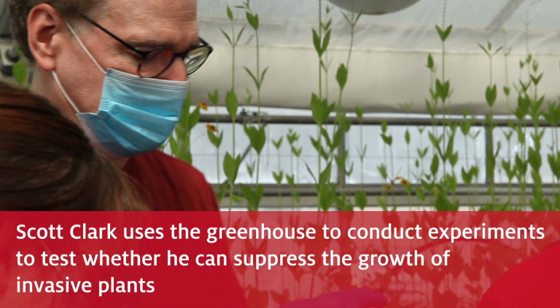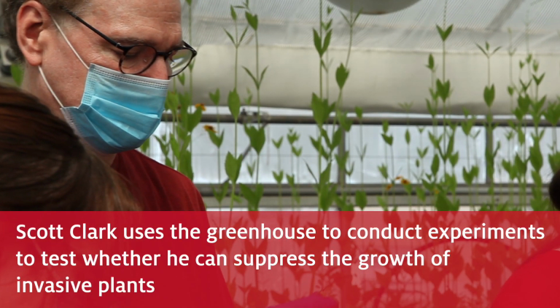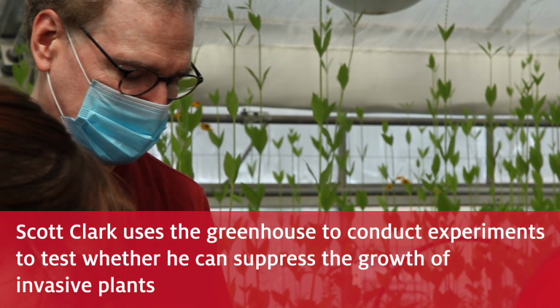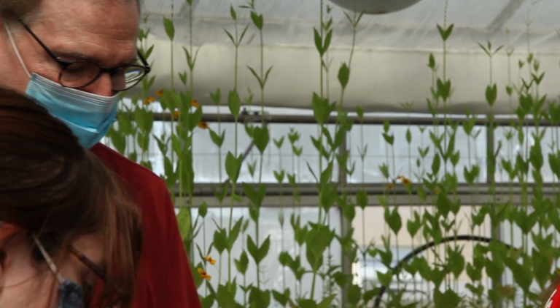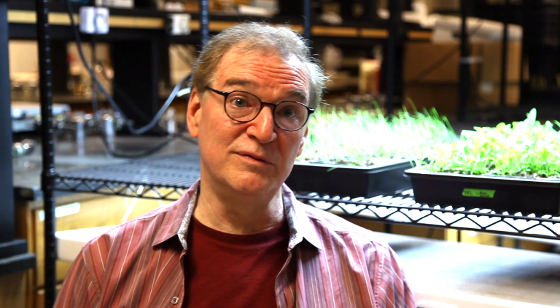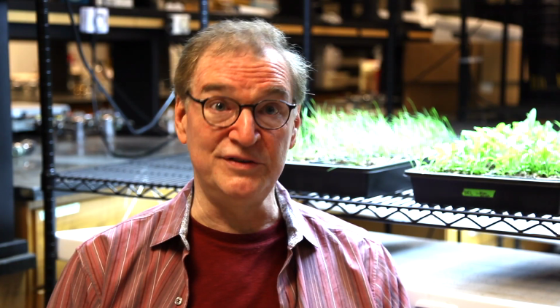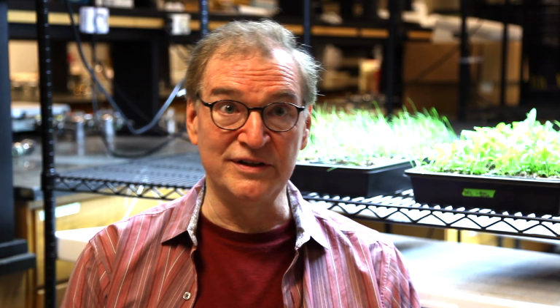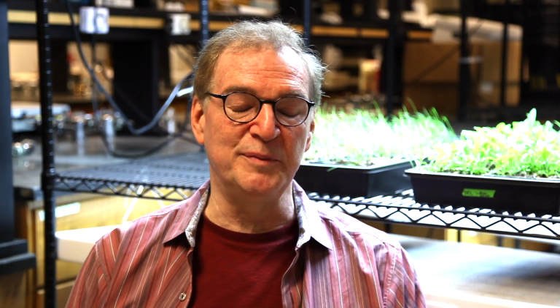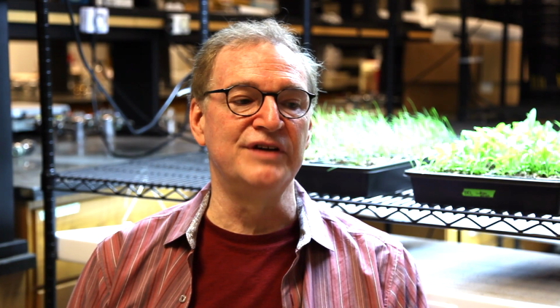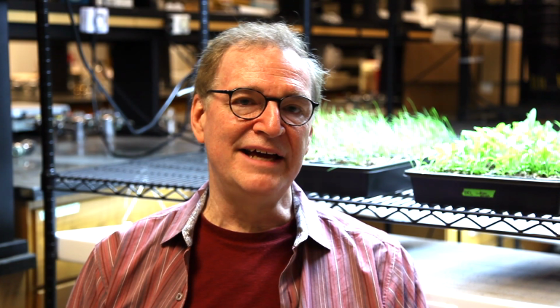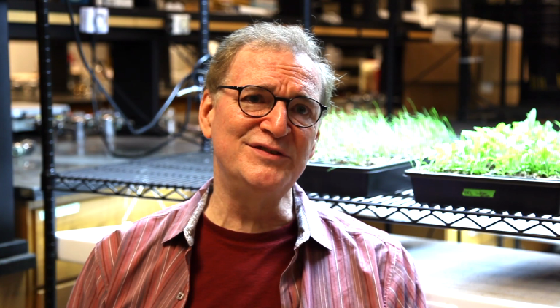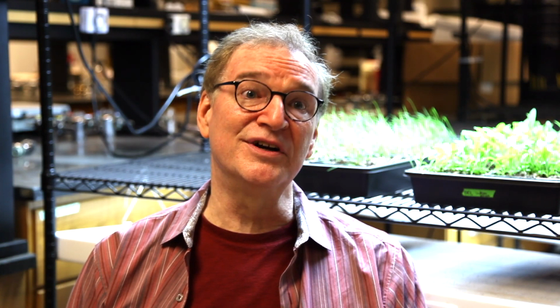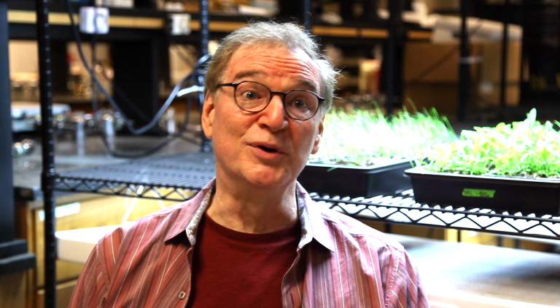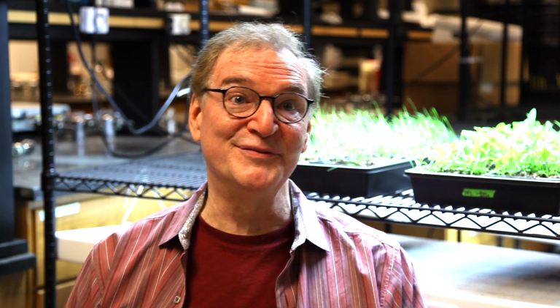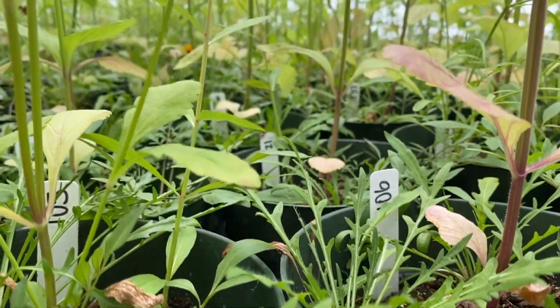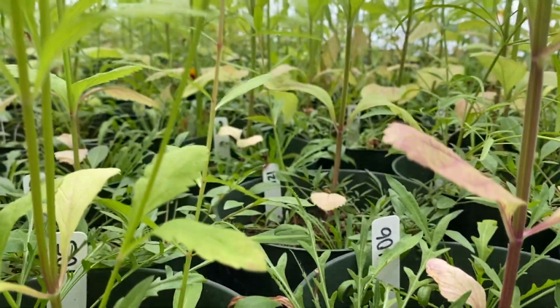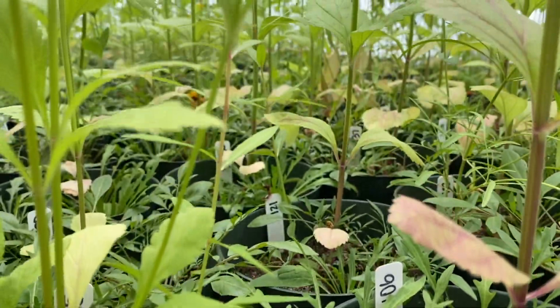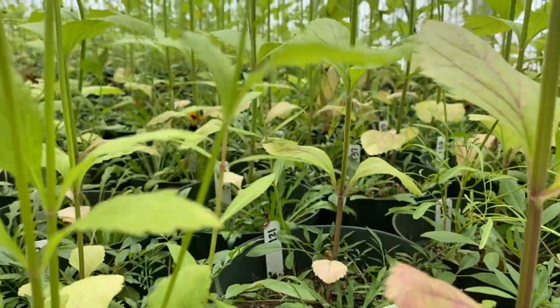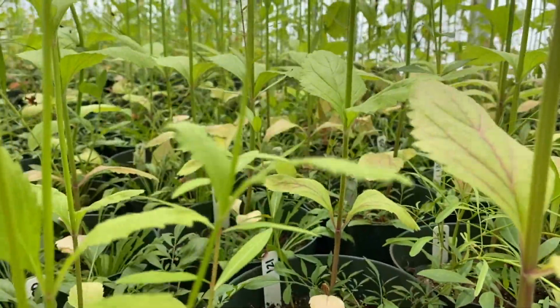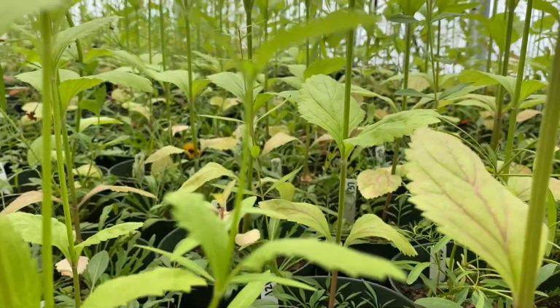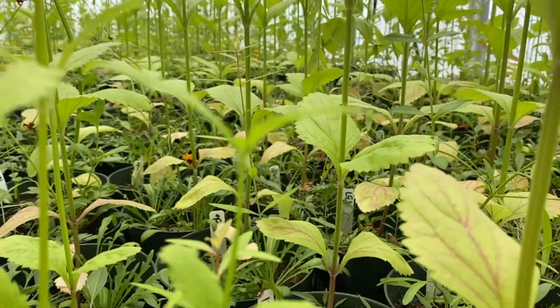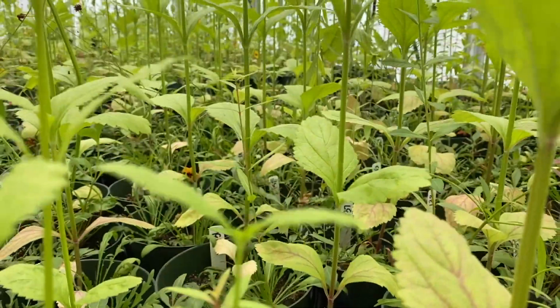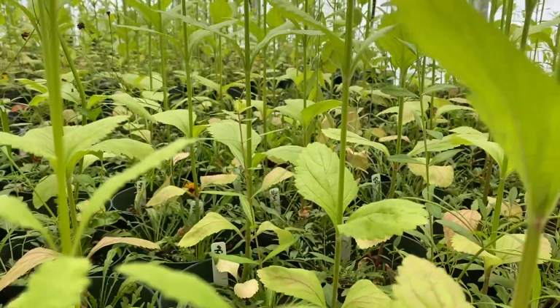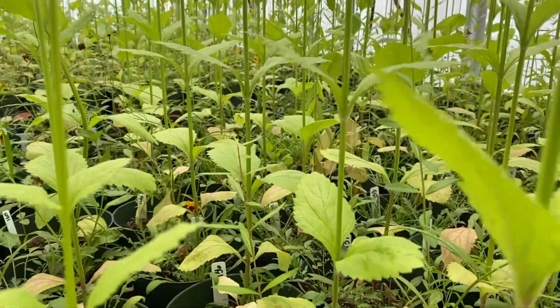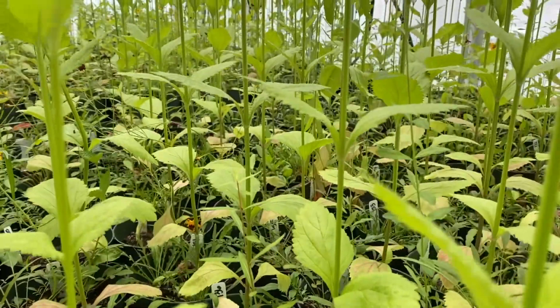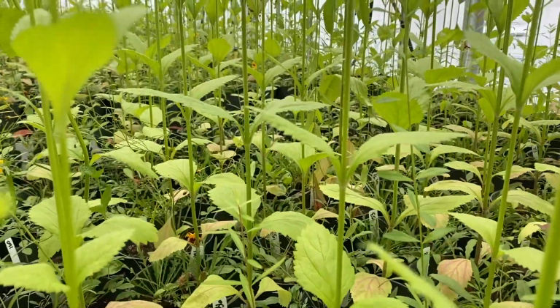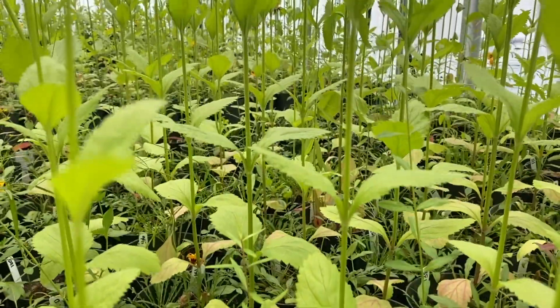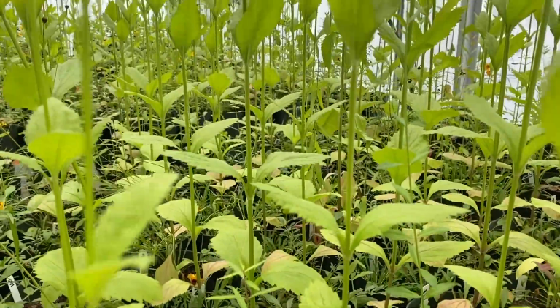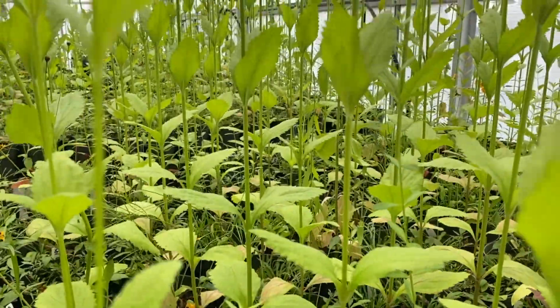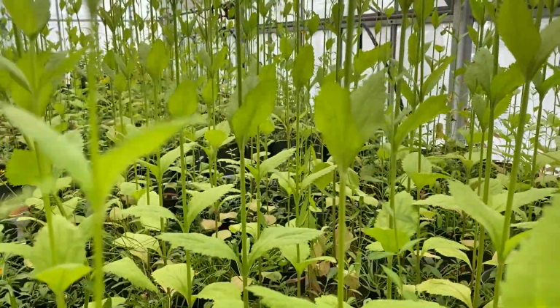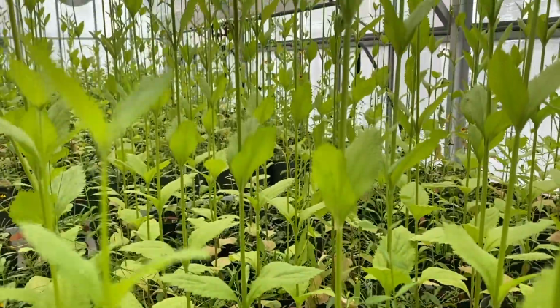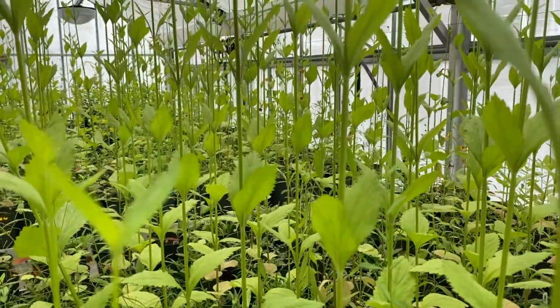Most of my work is with invasive species, particularly invasive plants, and invasive plants are kind of the bullies of the natural world. My work is looking at how native species respond to this, and the particular experiment that we're doing right now